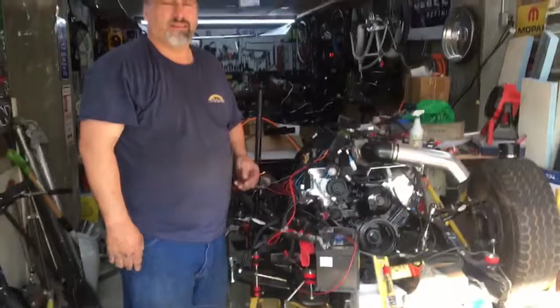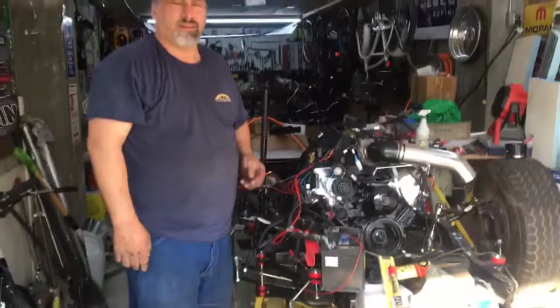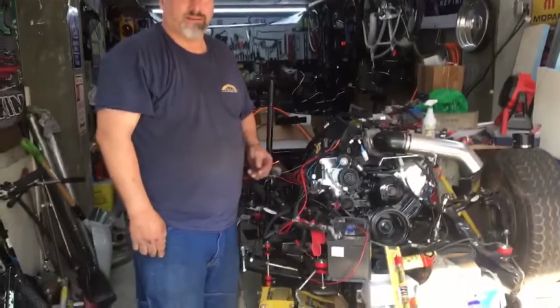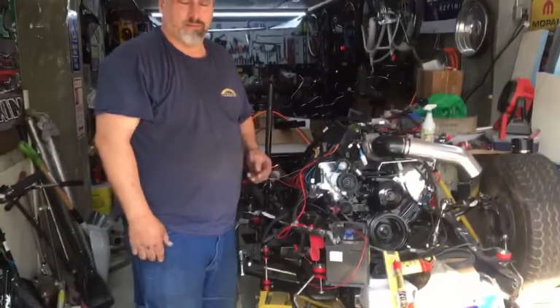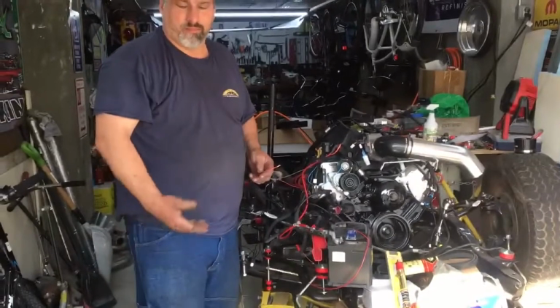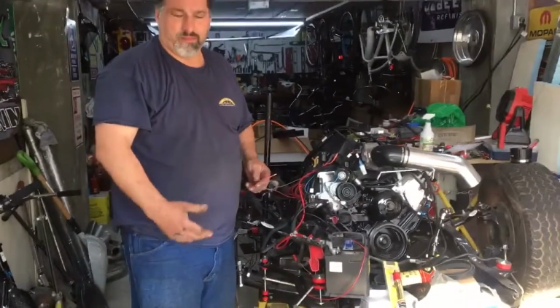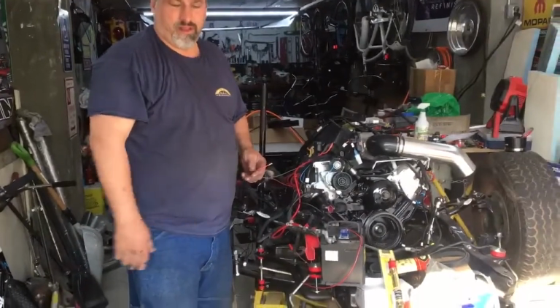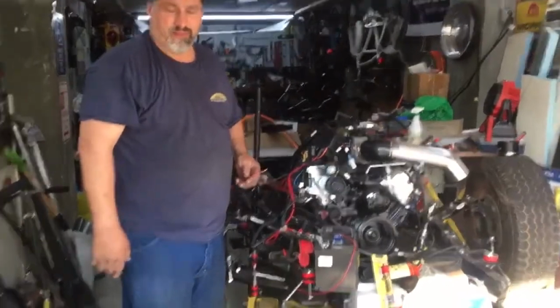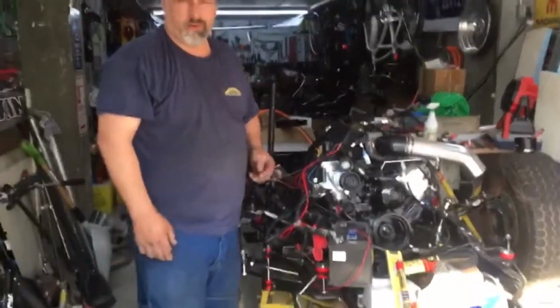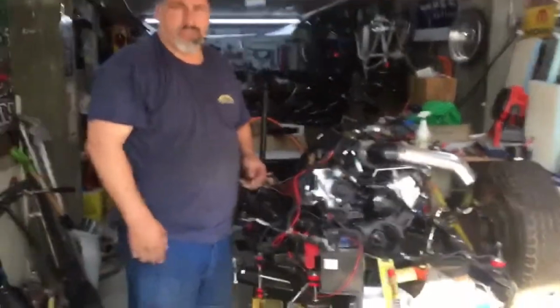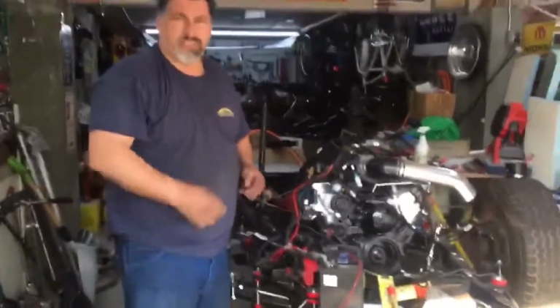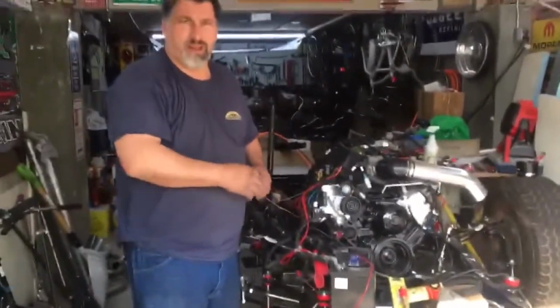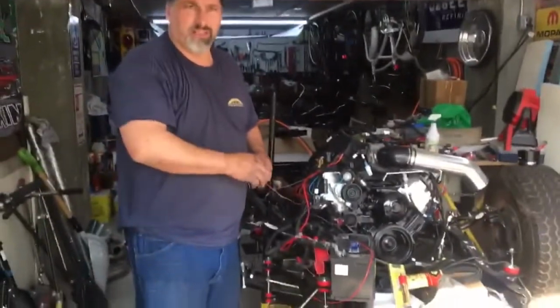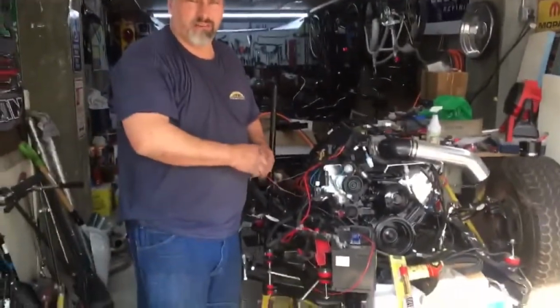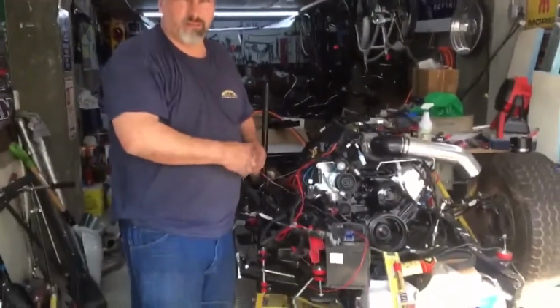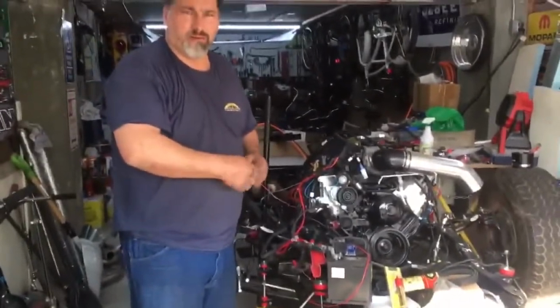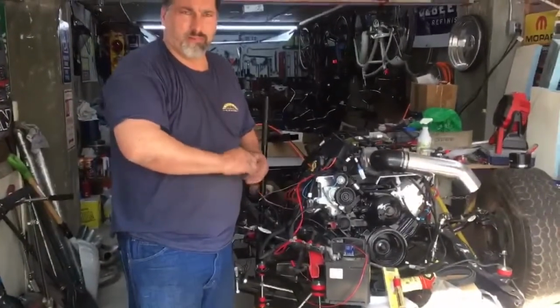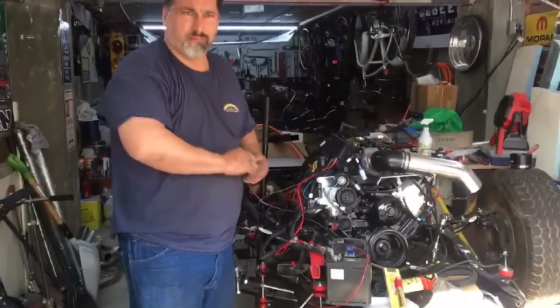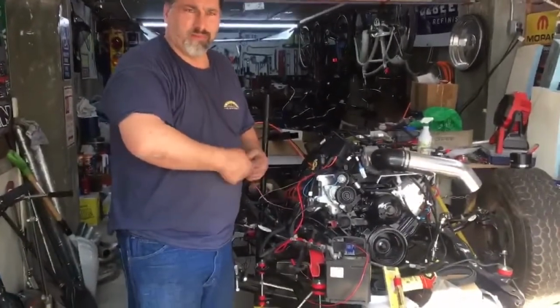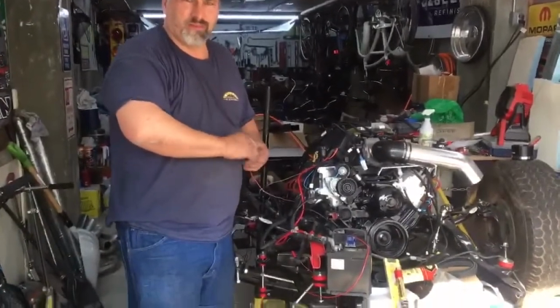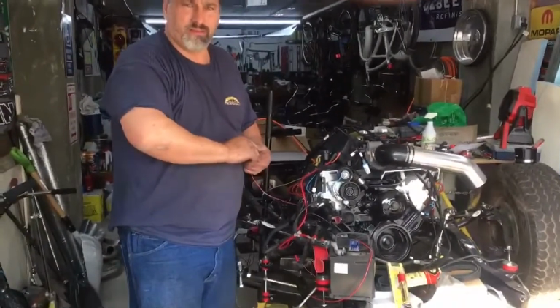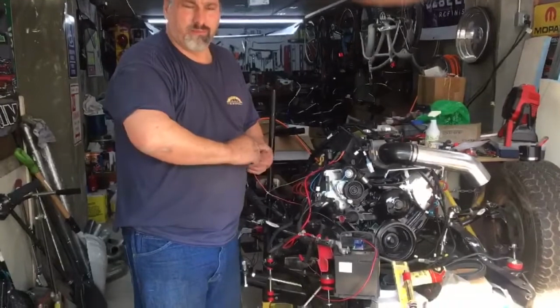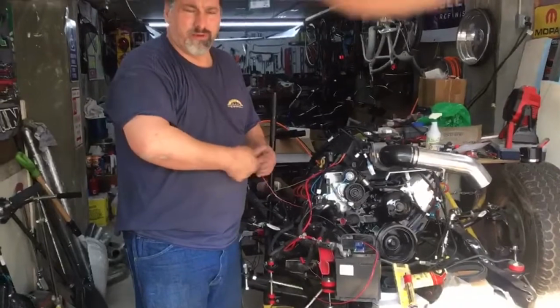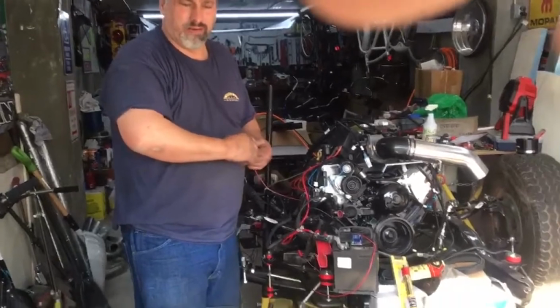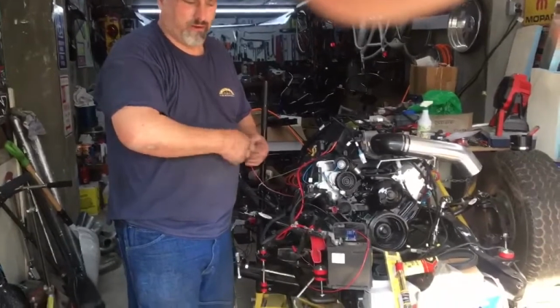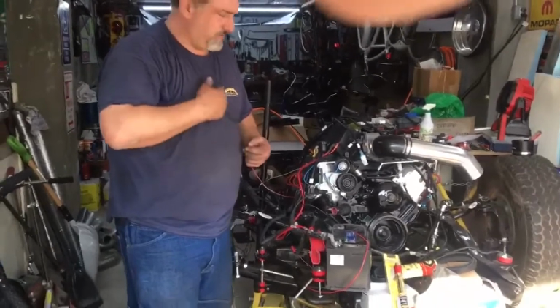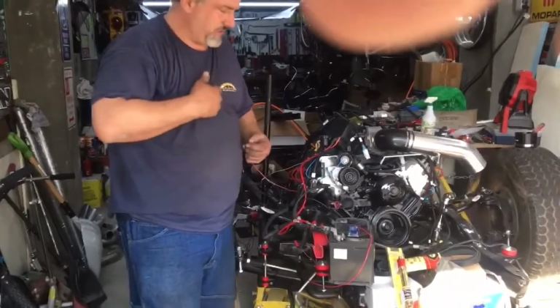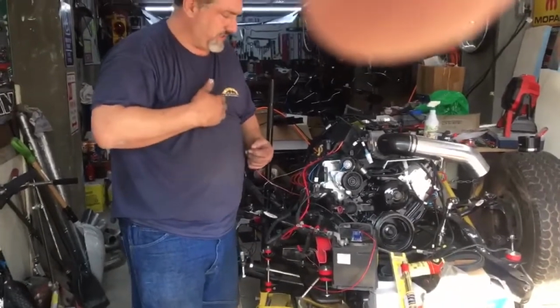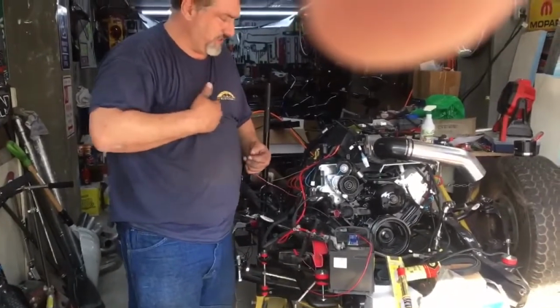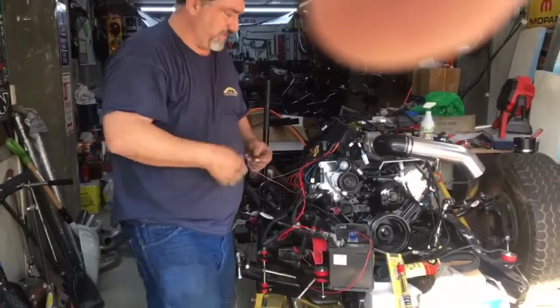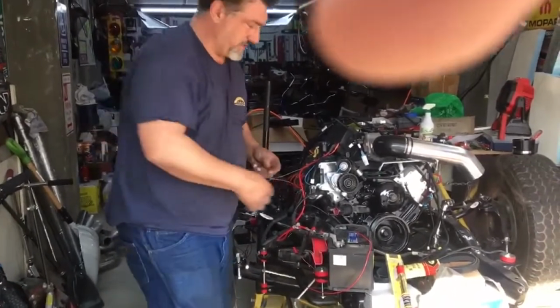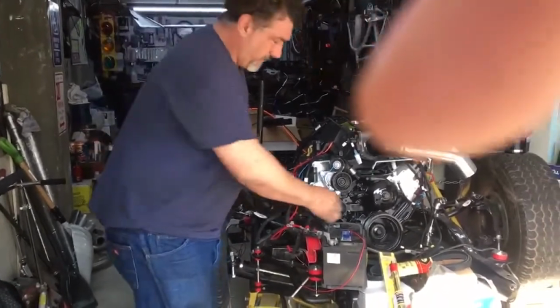All right, so I've had the motor in the chassis a while. I just finished wiring up temporary to get it running. This is gonna be the first start-up.